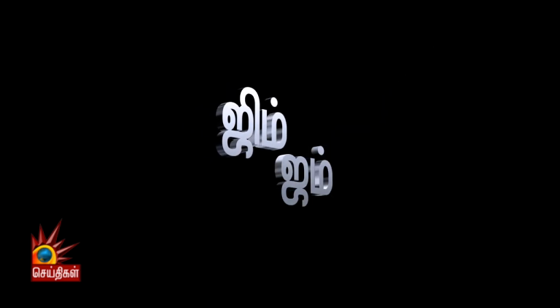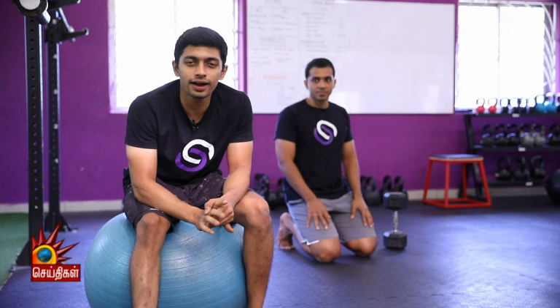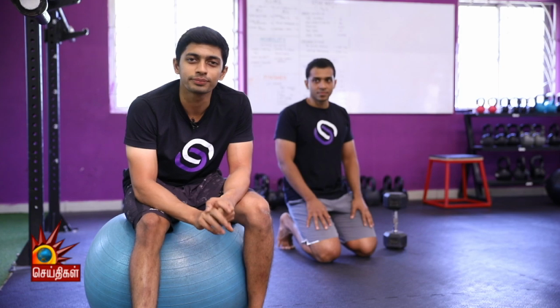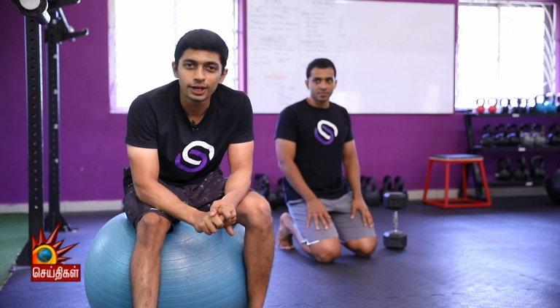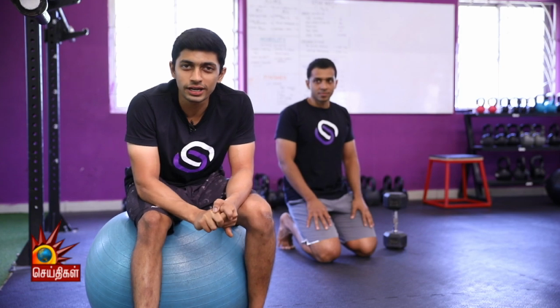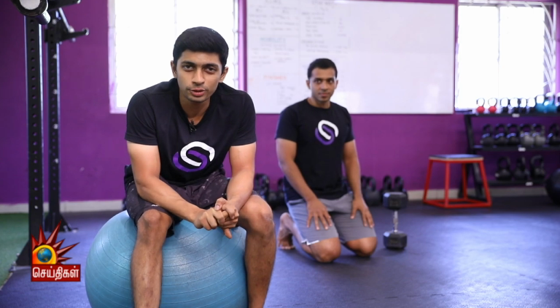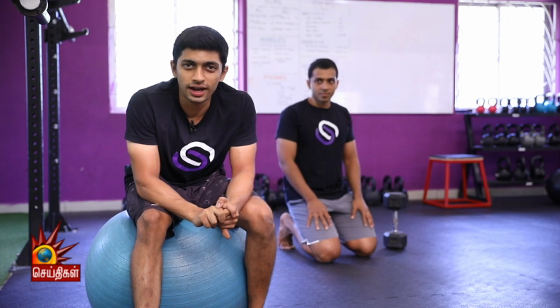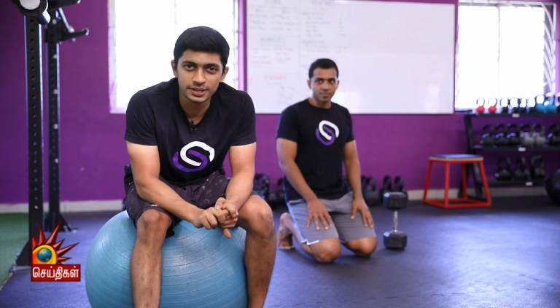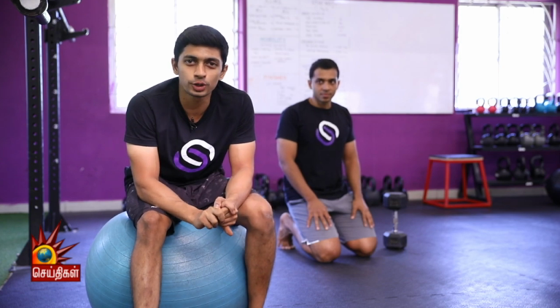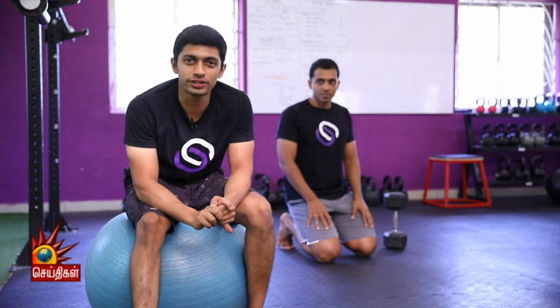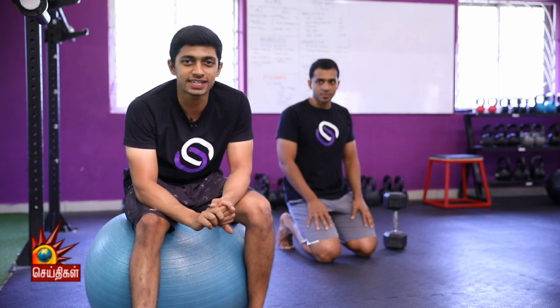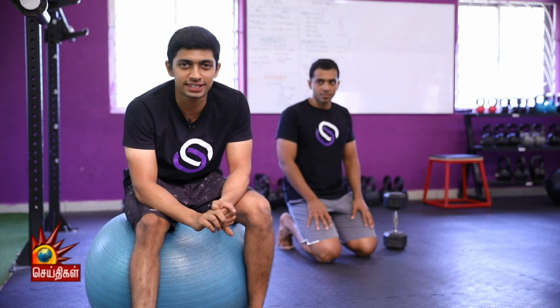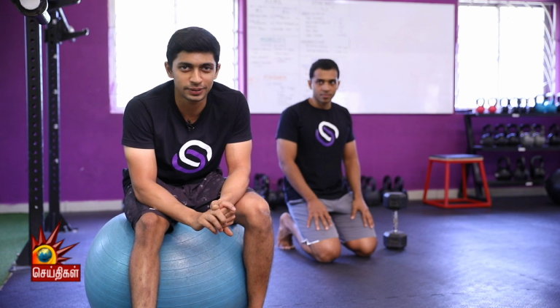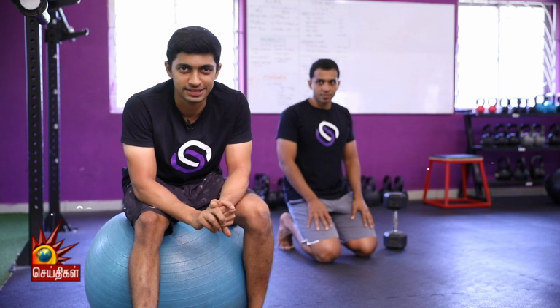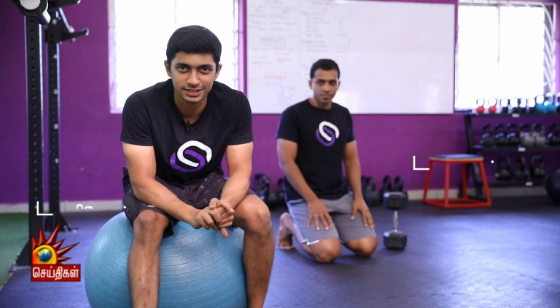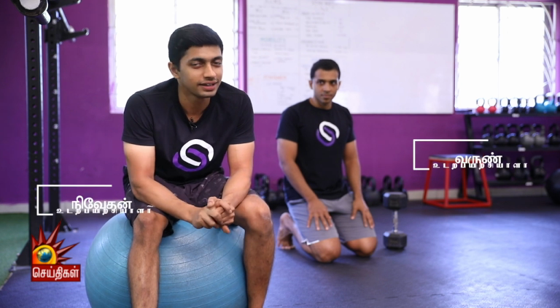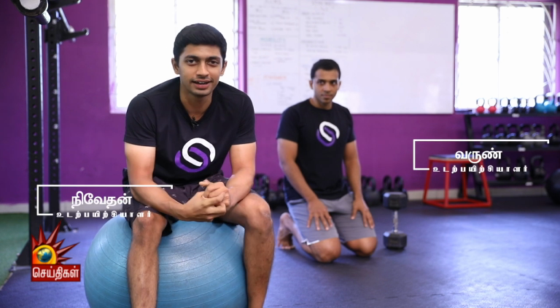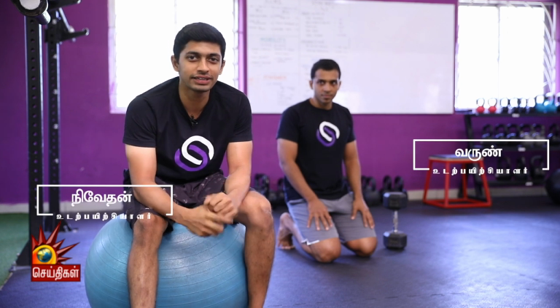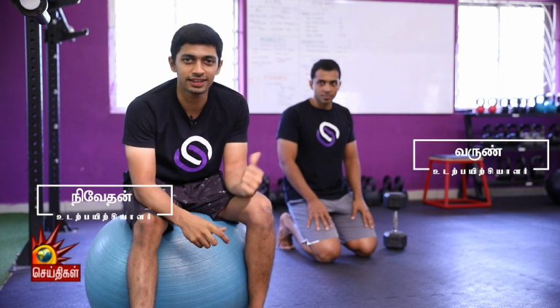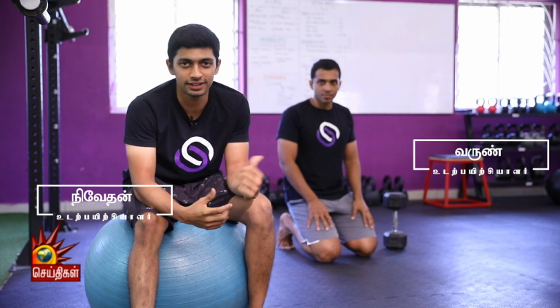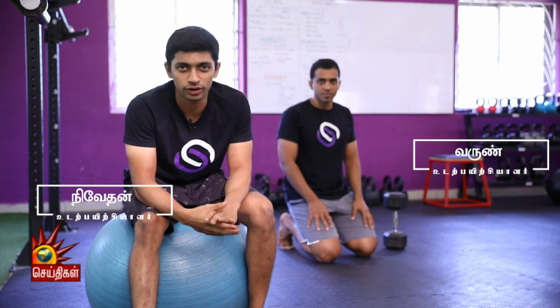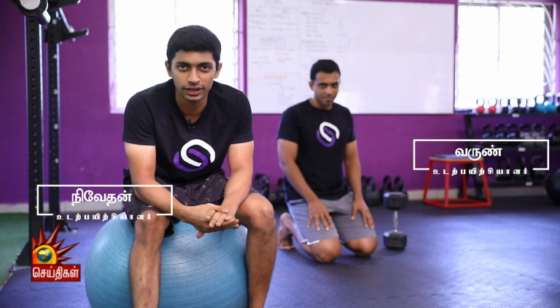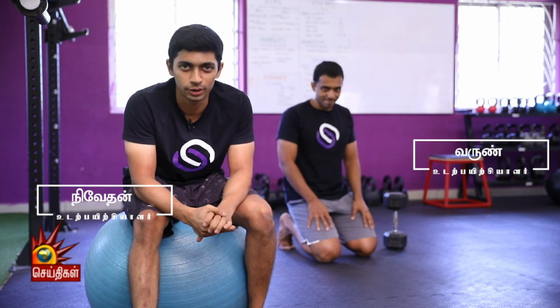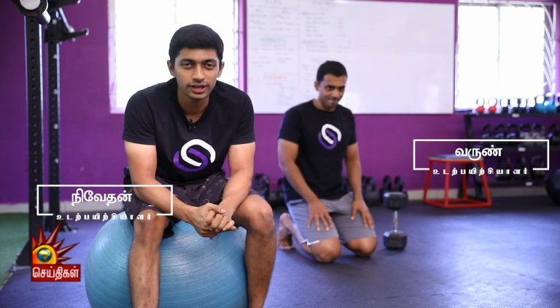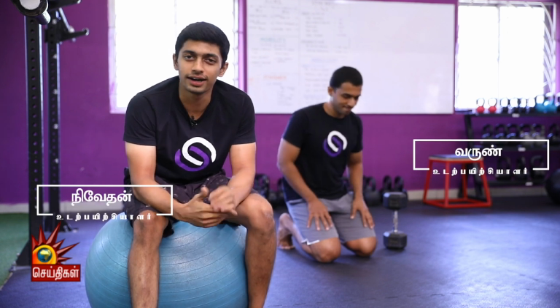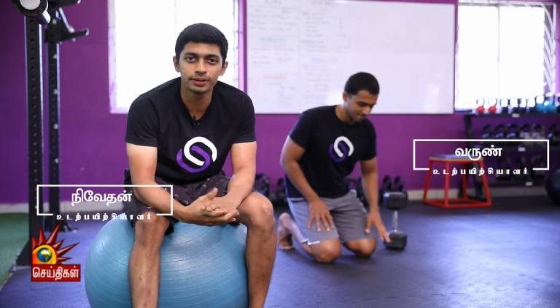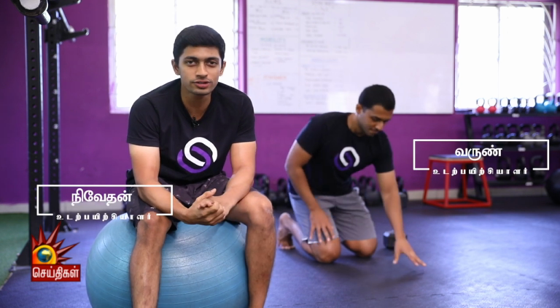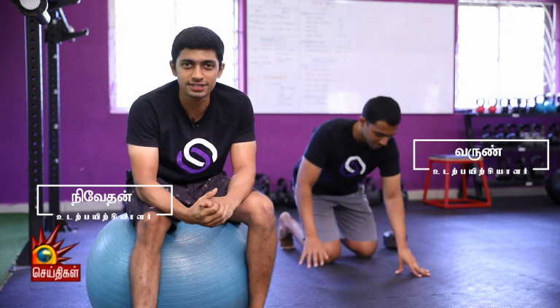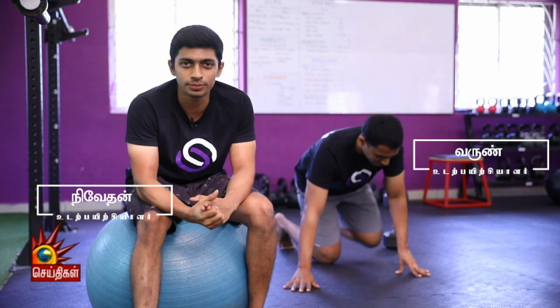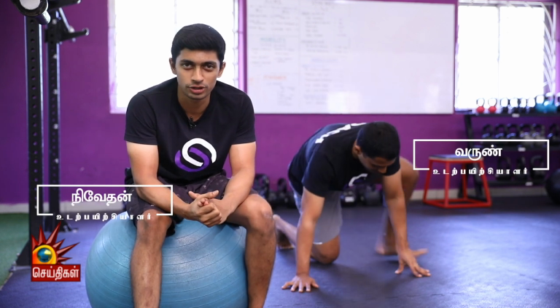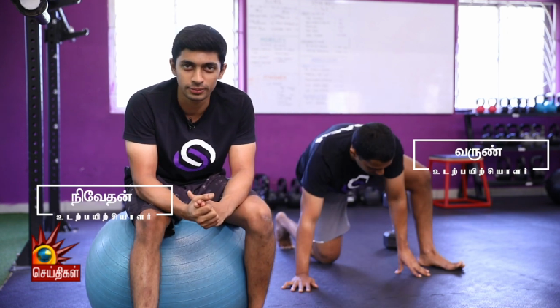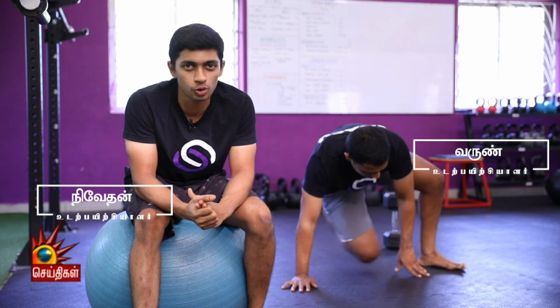Hi, welcome to the last episode of the XI series by Strength System. I am Niveden and I am a colleague of our Strength System coach.